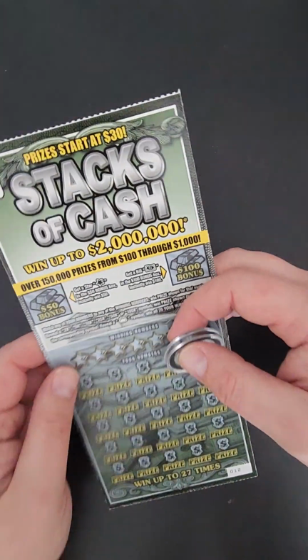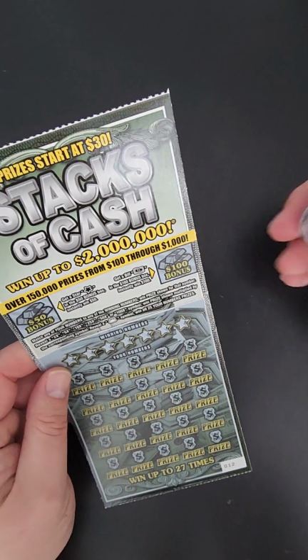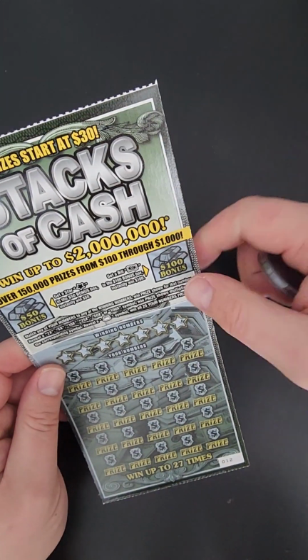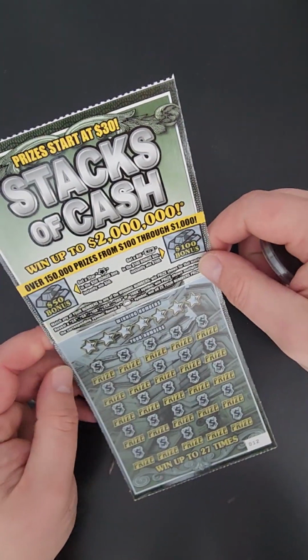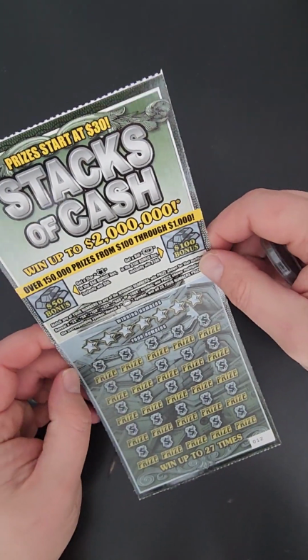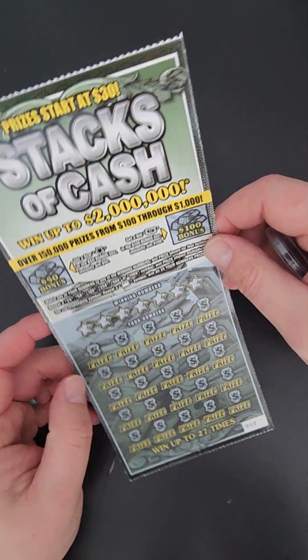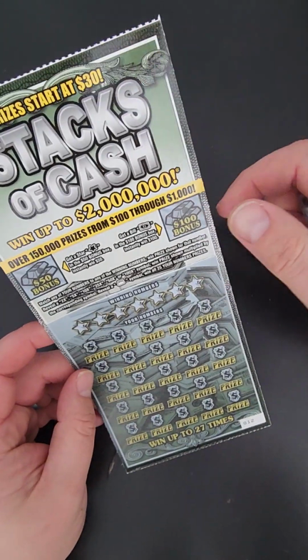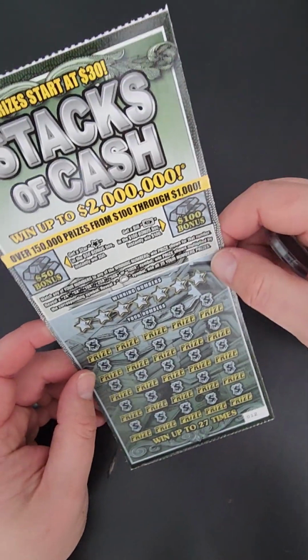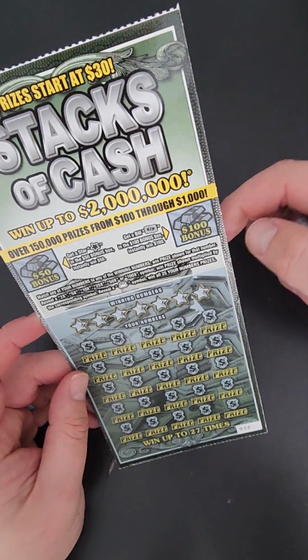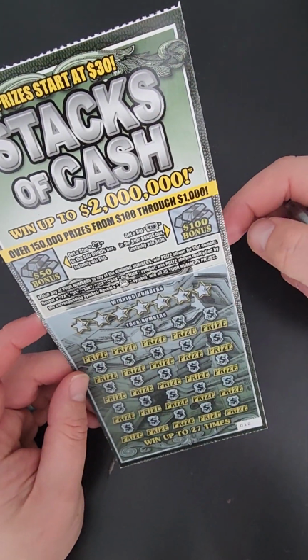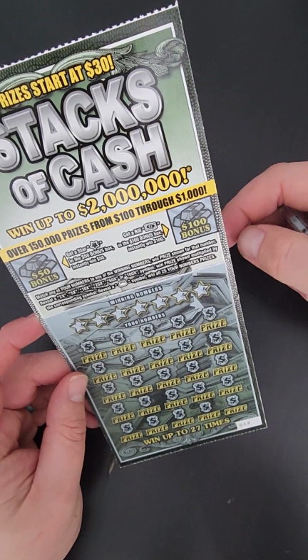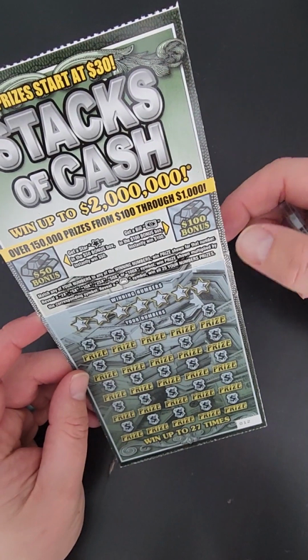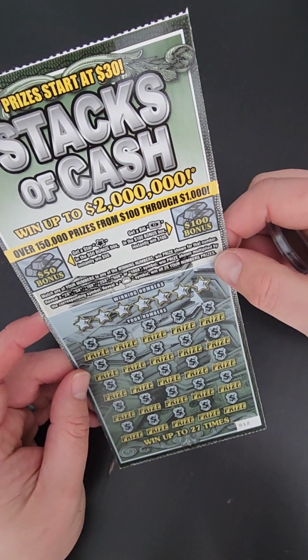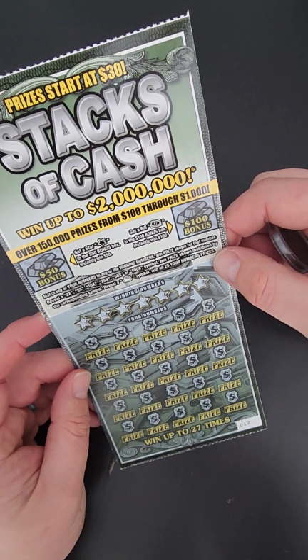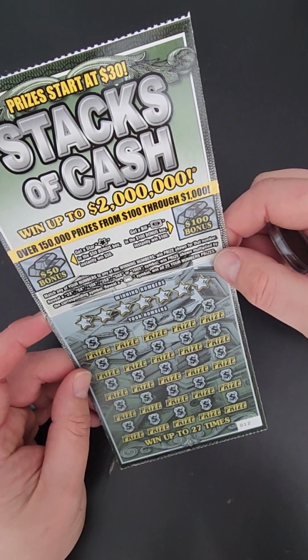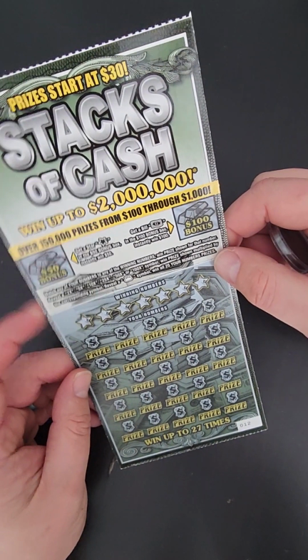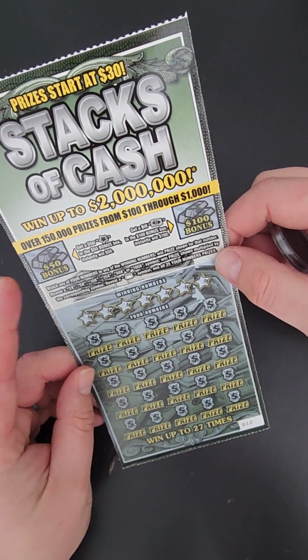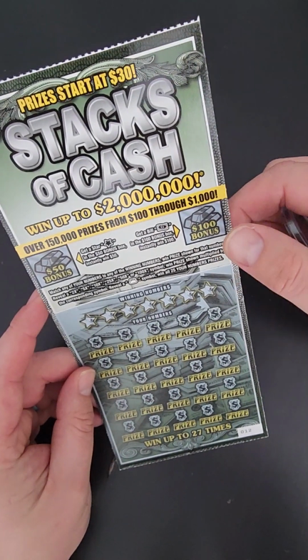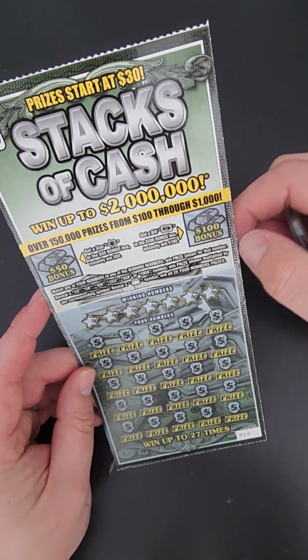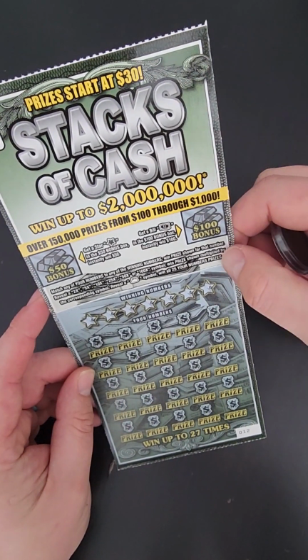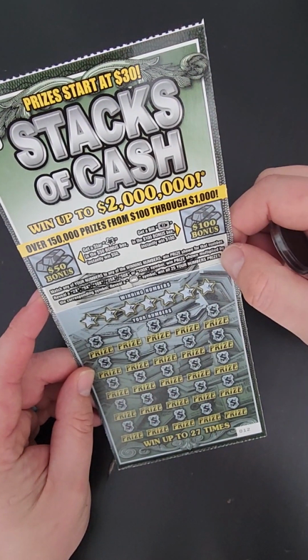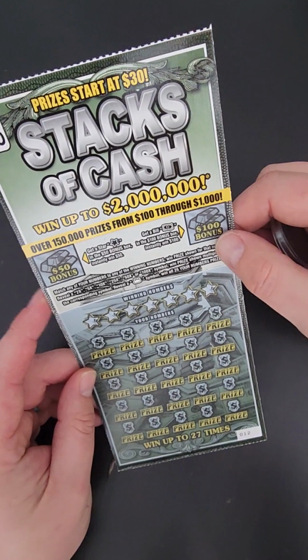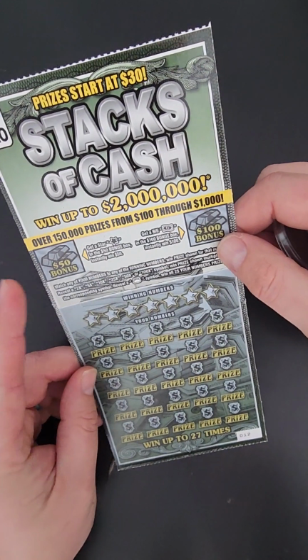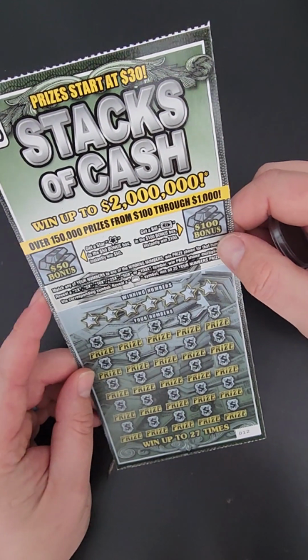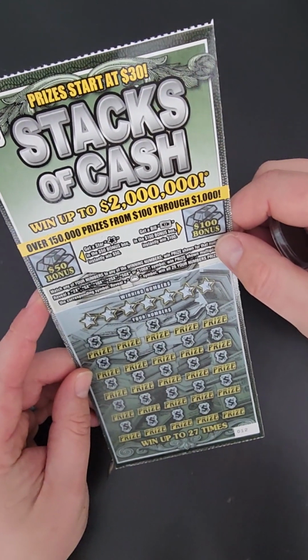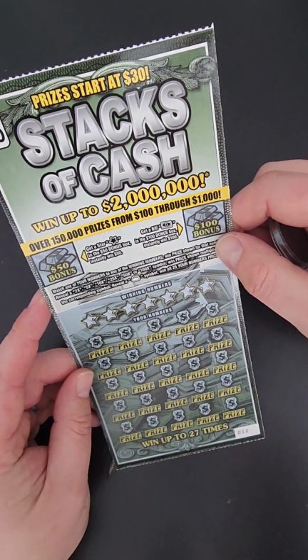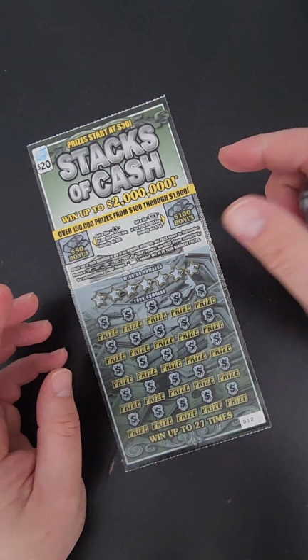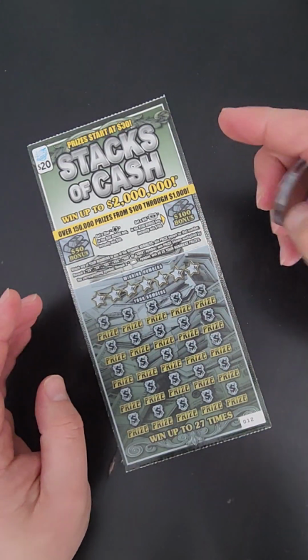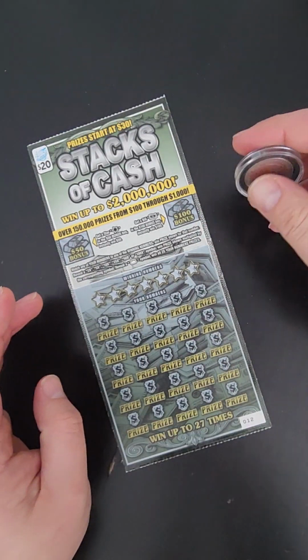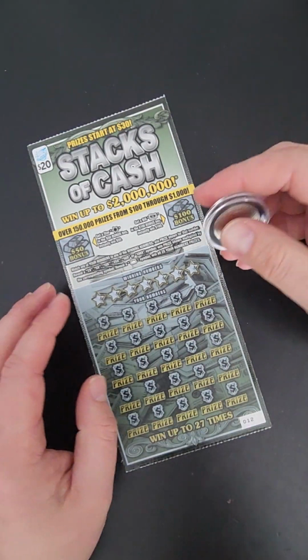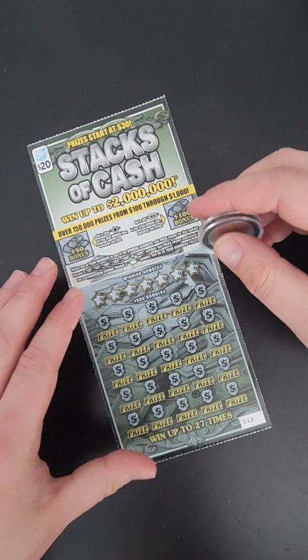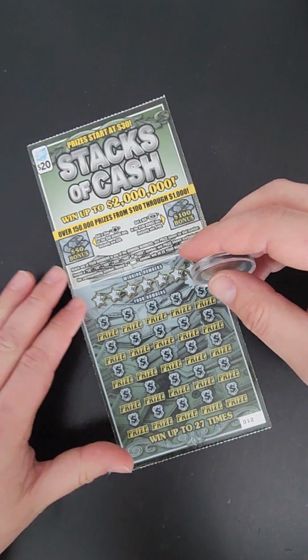All right, for our next ticket we got $20 Stacks of Cash, went up to $2 million. Match numbers, bonus symbol star, bonus symbol dollar bill — $100, $50 — and went up to 27 times. Let's see if we get in luck here.